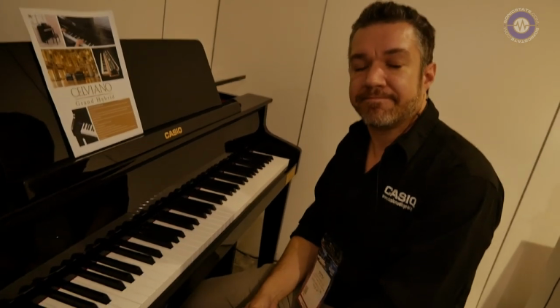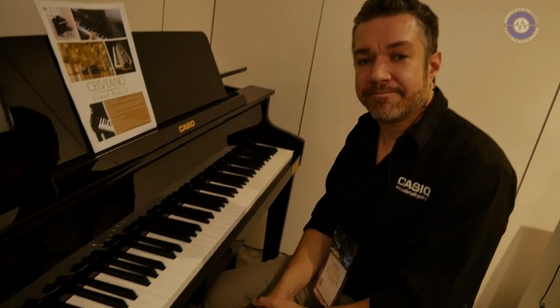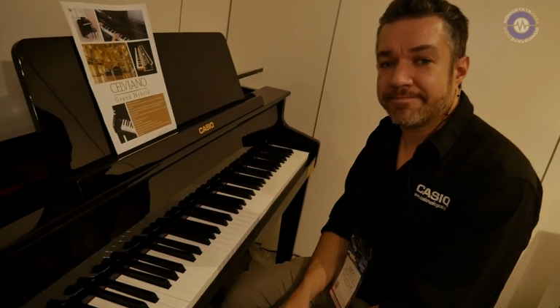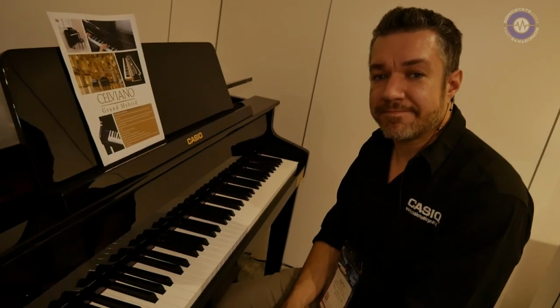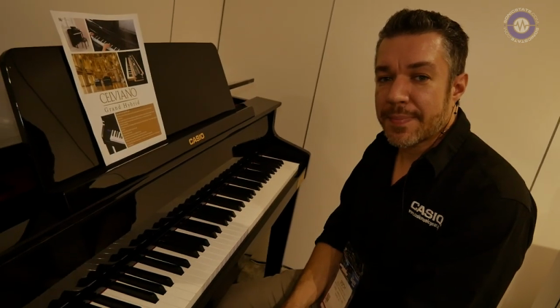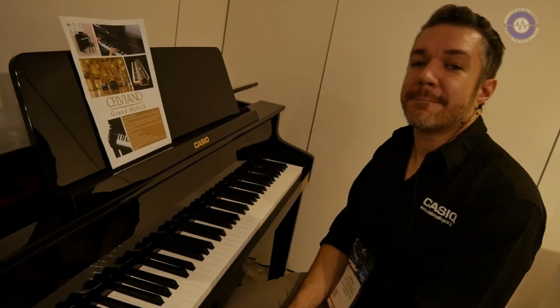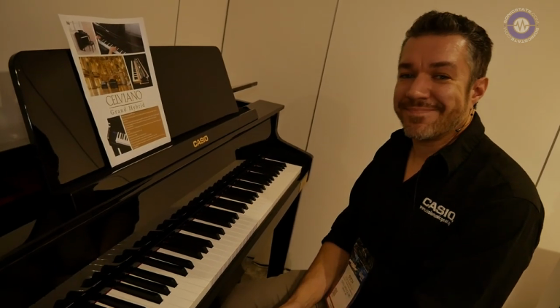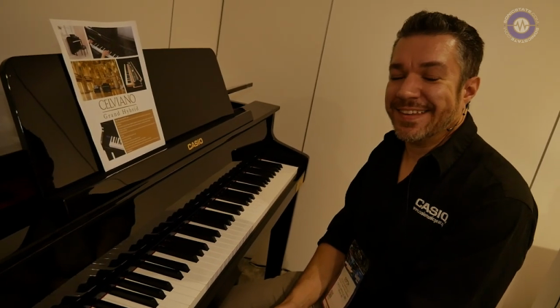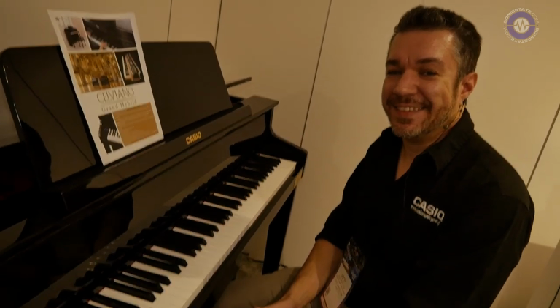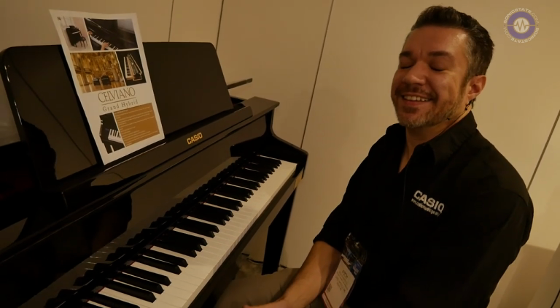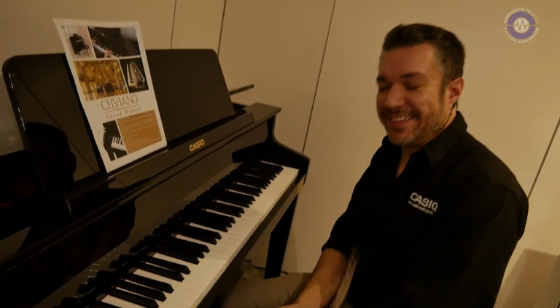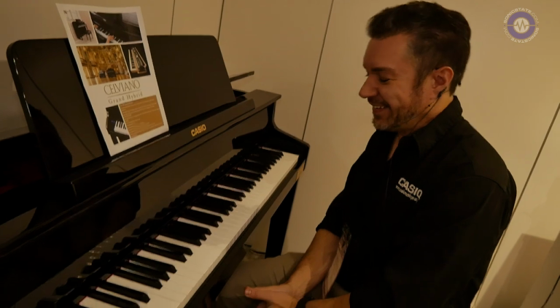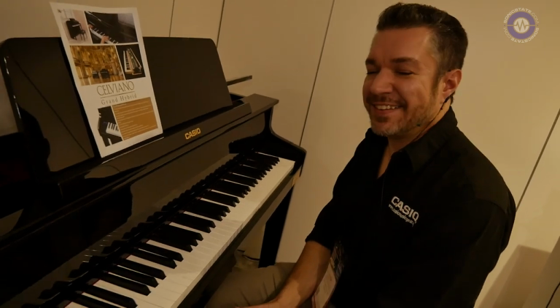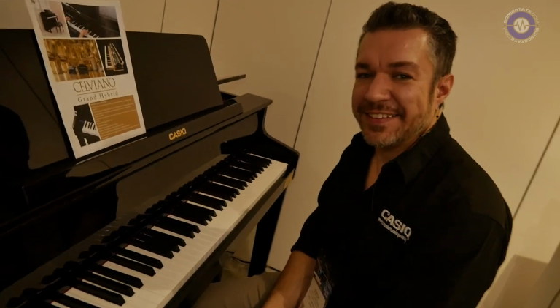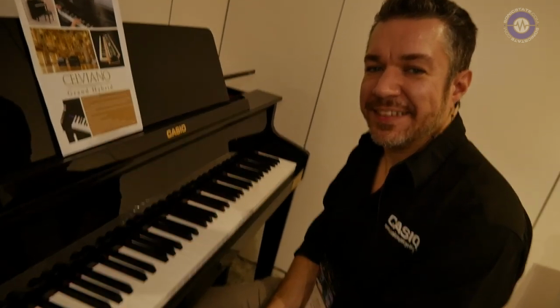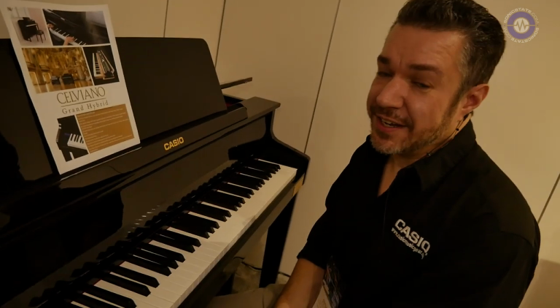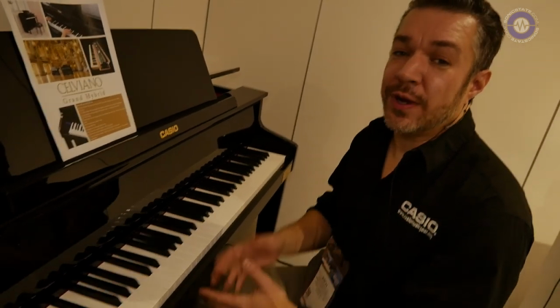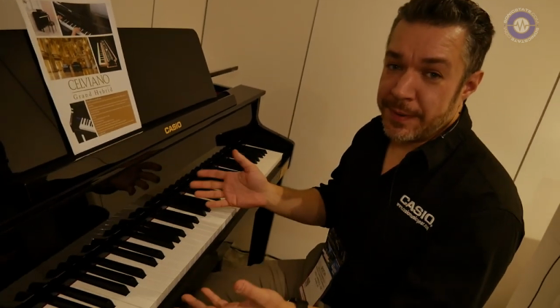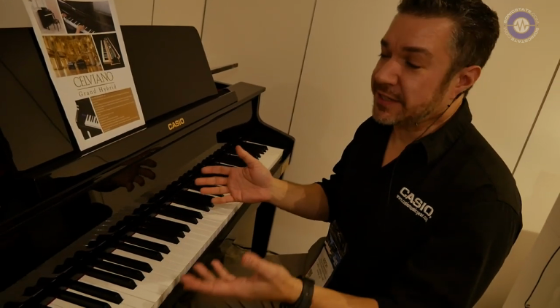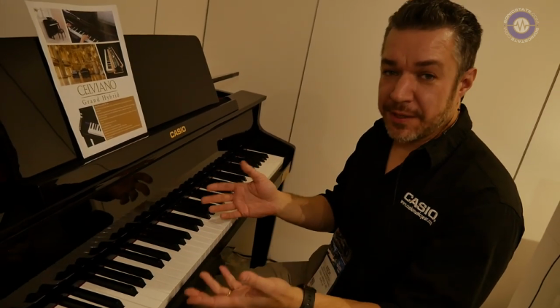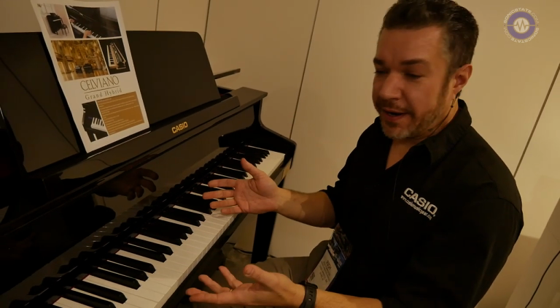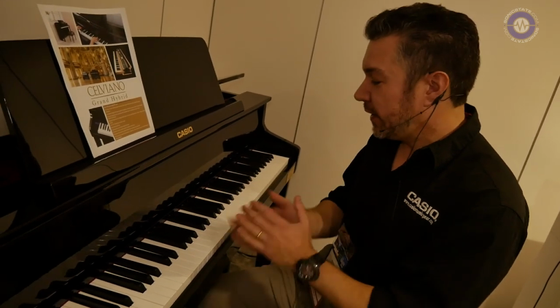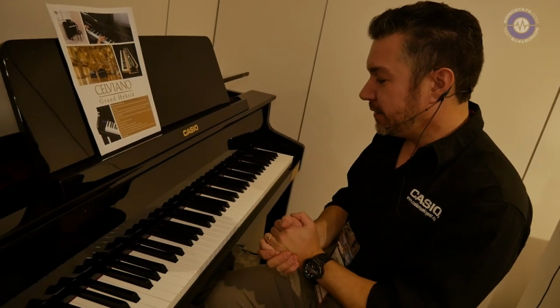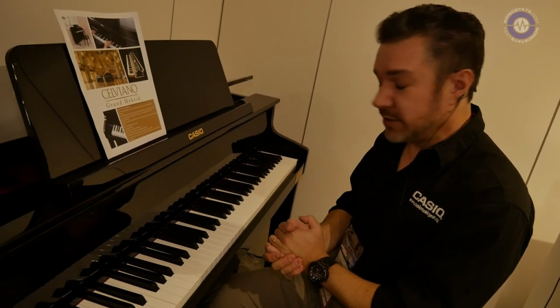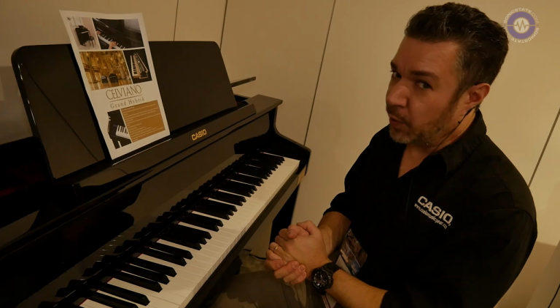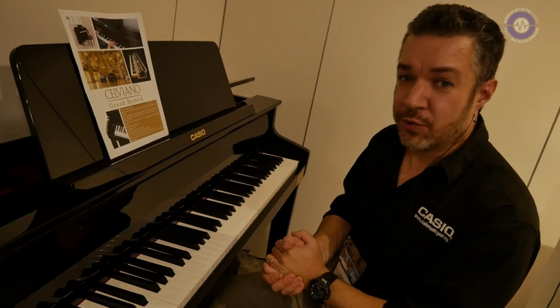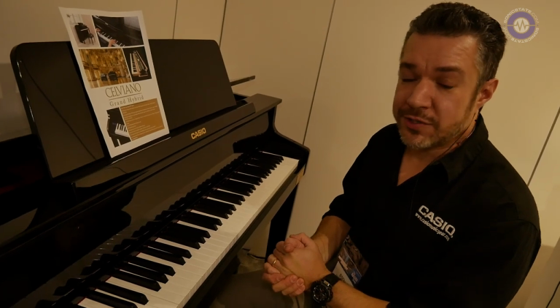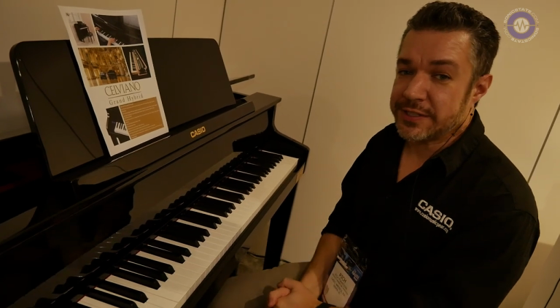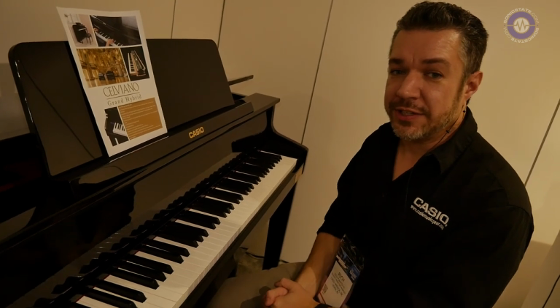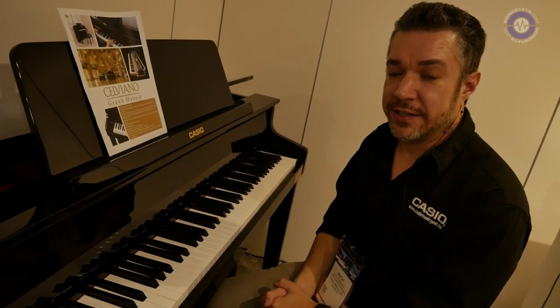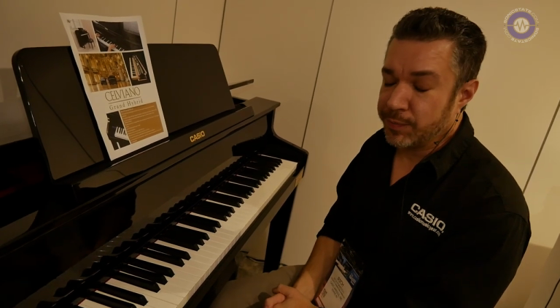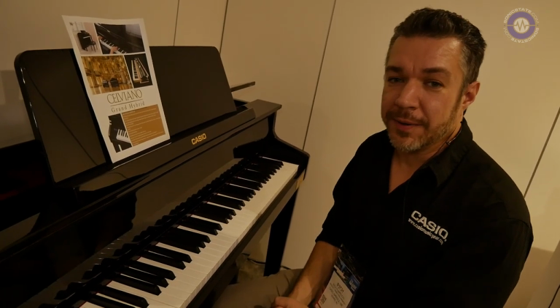Does it have MIDI? It does — USB MIDI, it's class compliant and just works. No drivers, no installation needed. It's true plug and play.